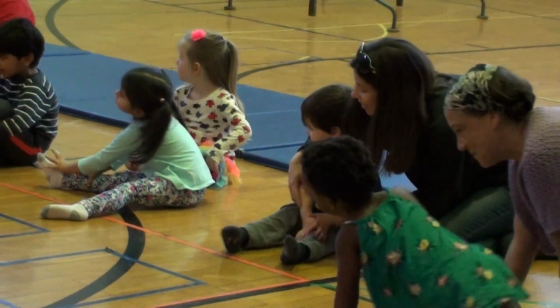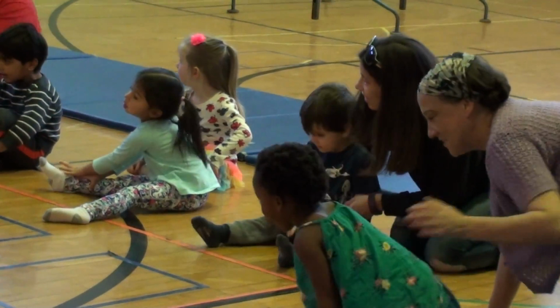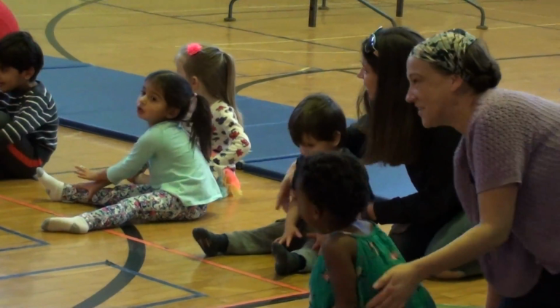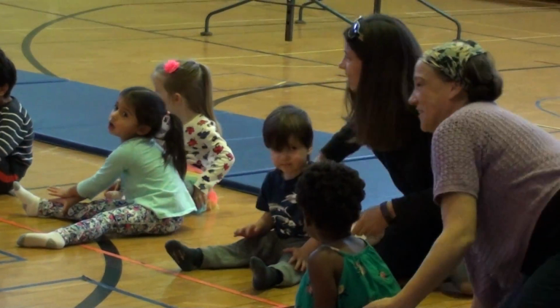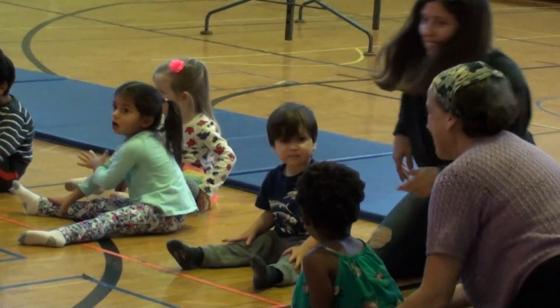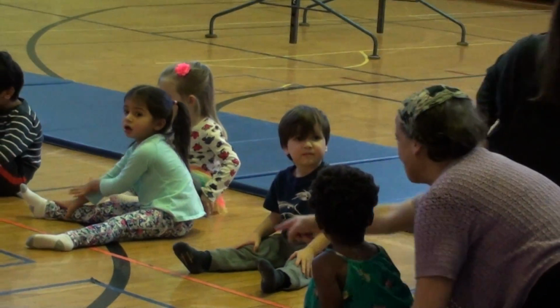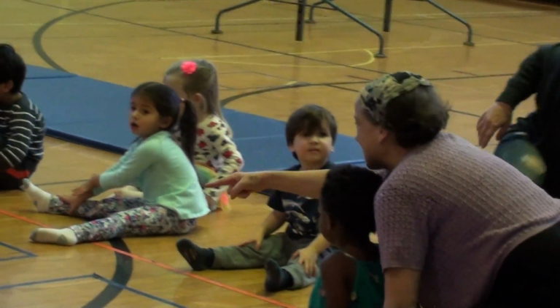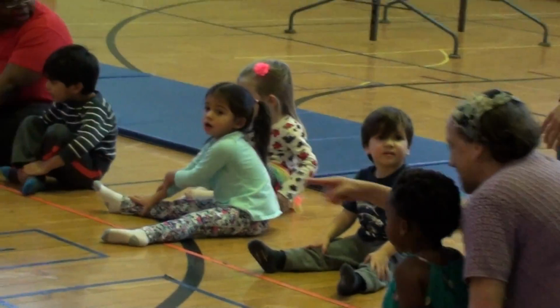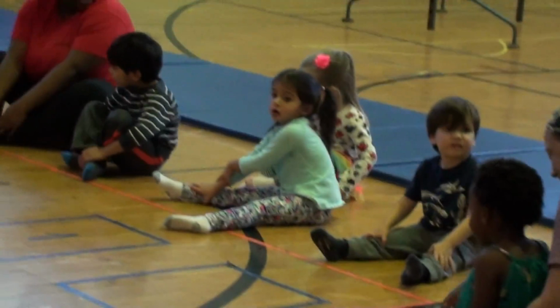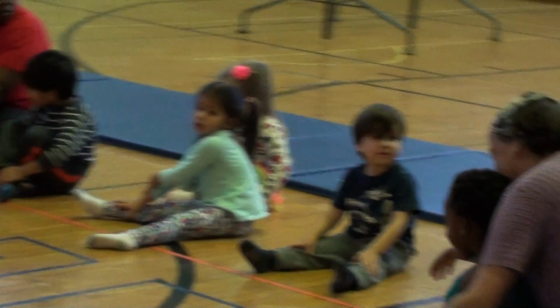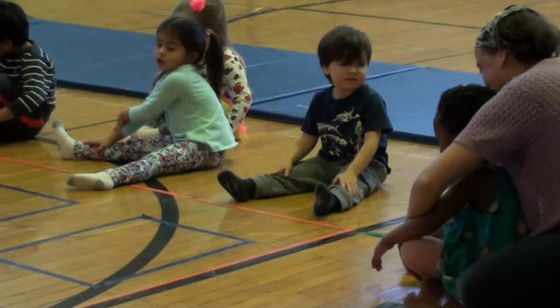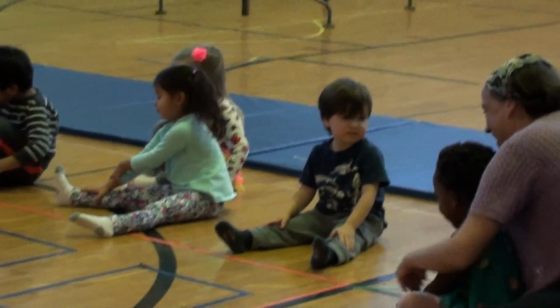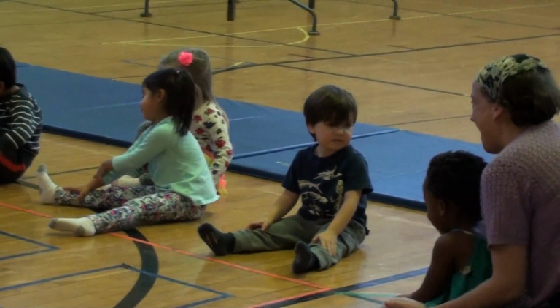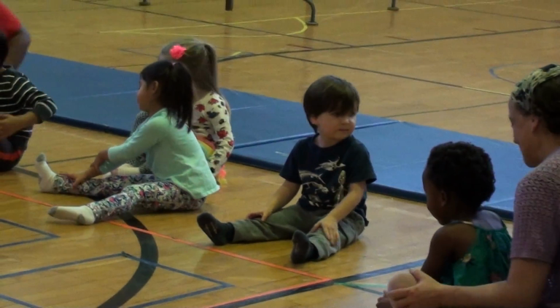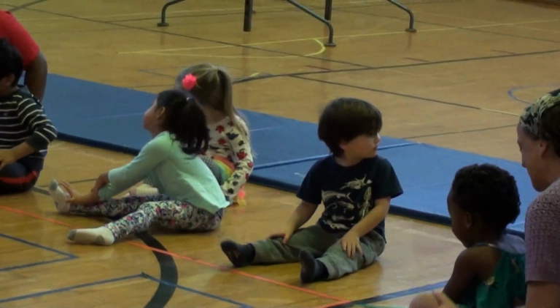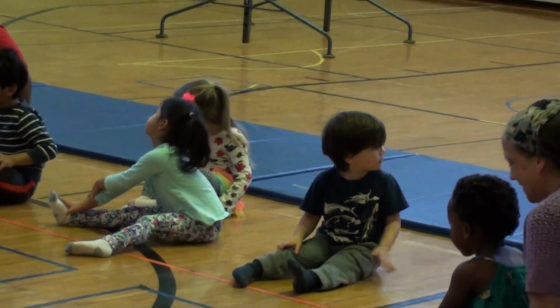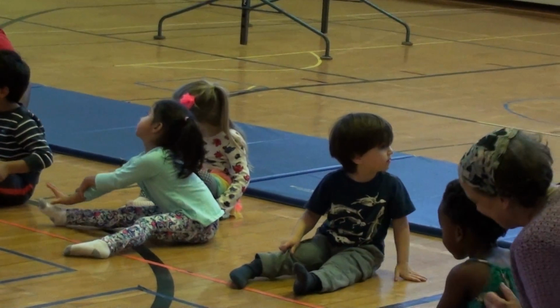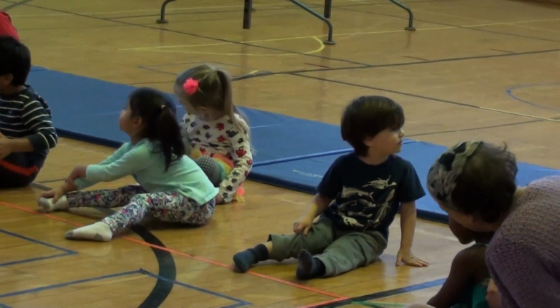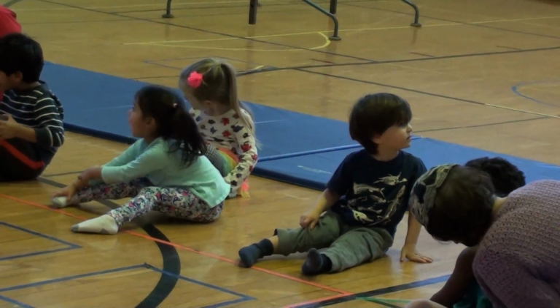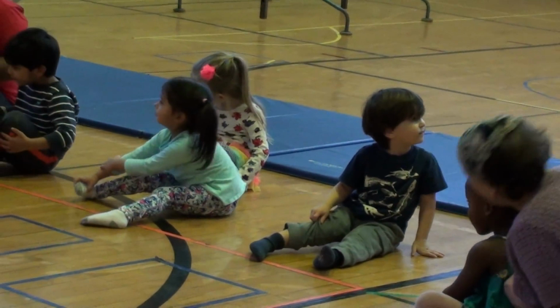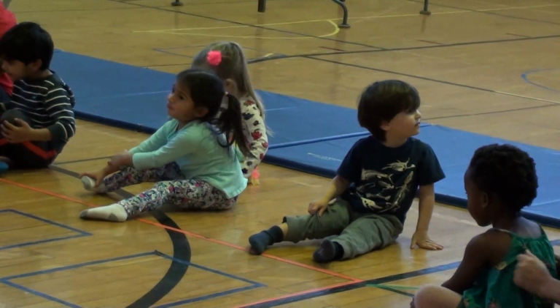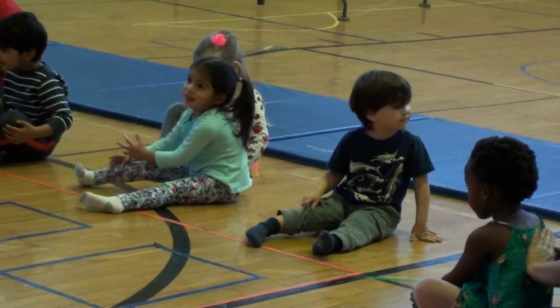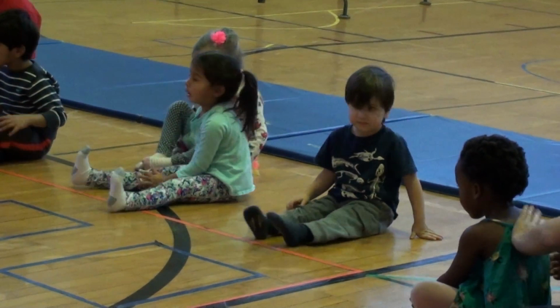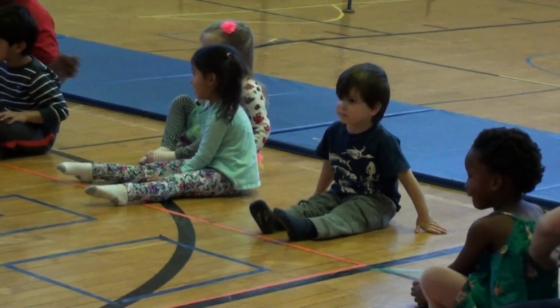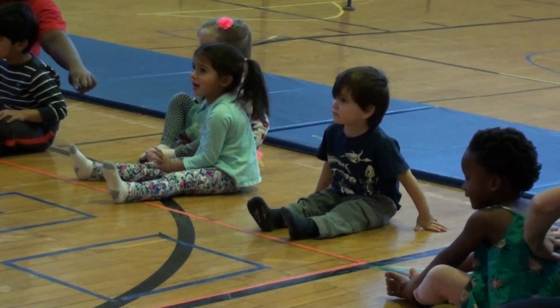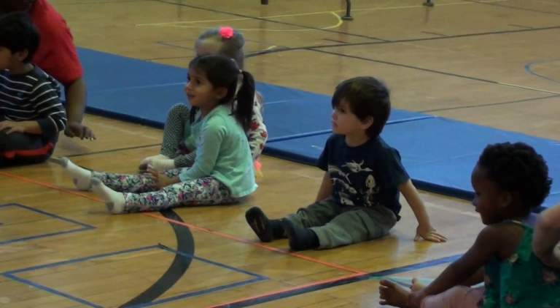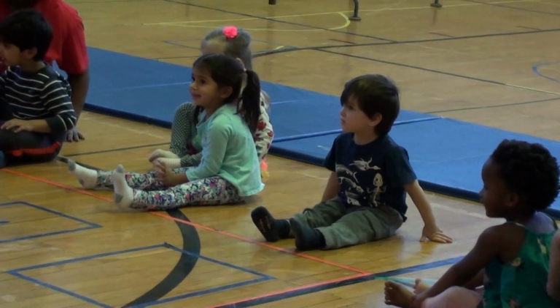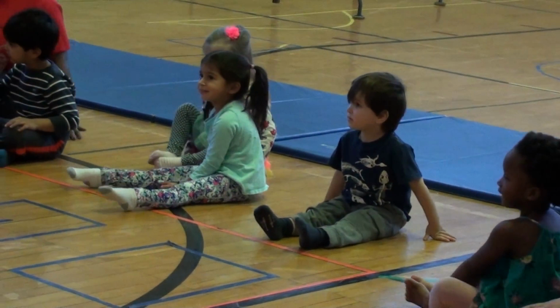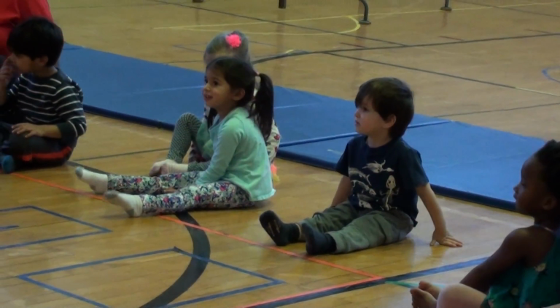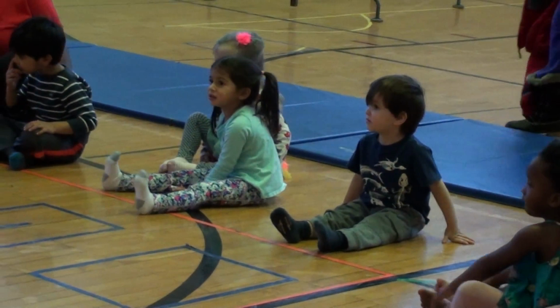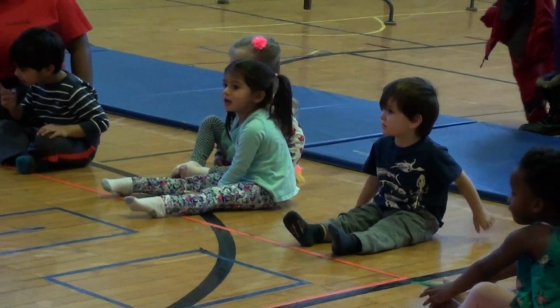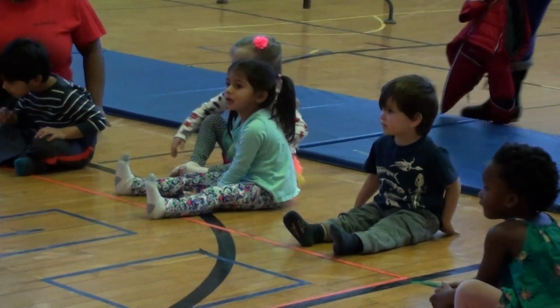We're about to move our feet. Here we go. Let's clap our legs. Alright, can we take our legs down to our toes? Can we? Yes.